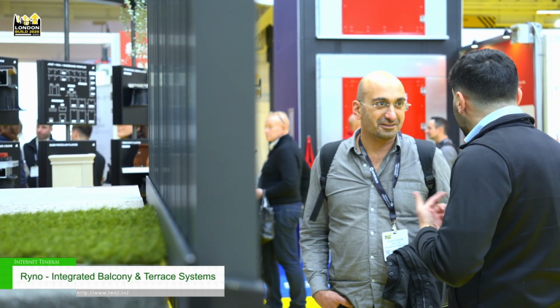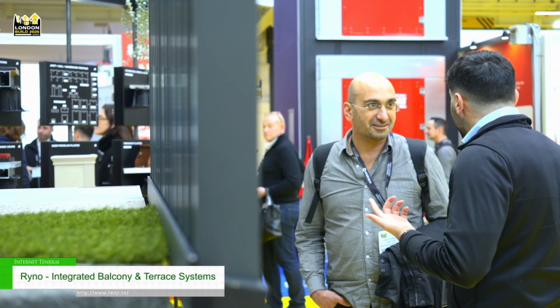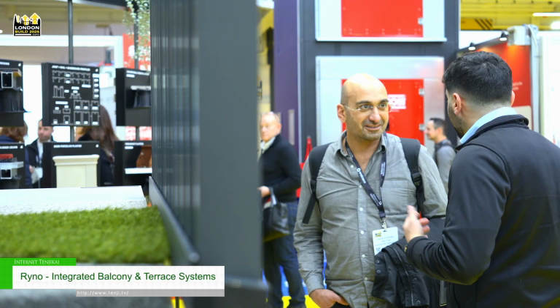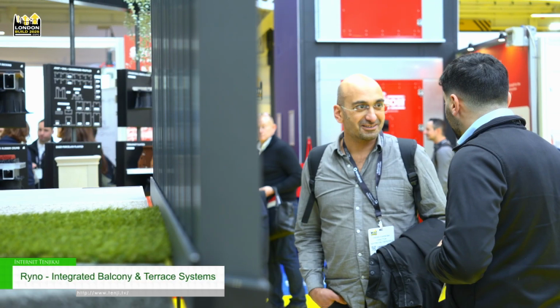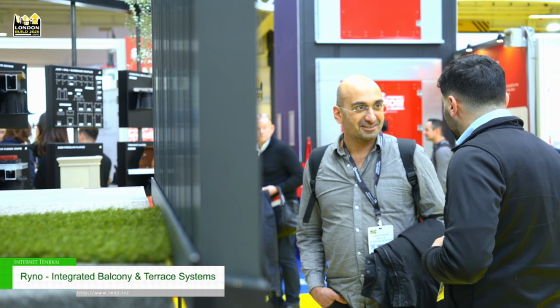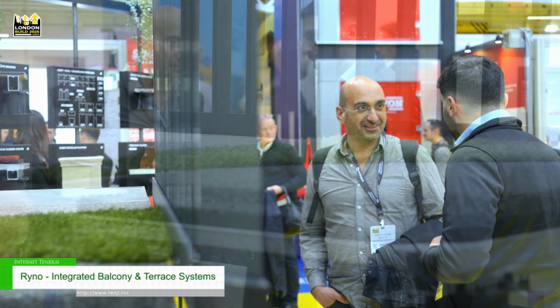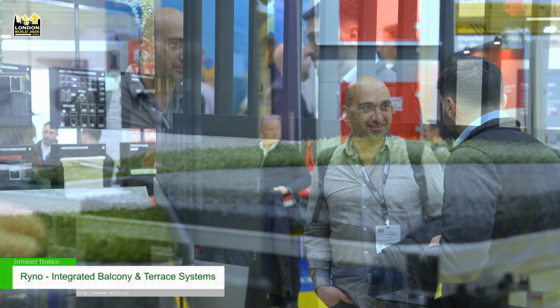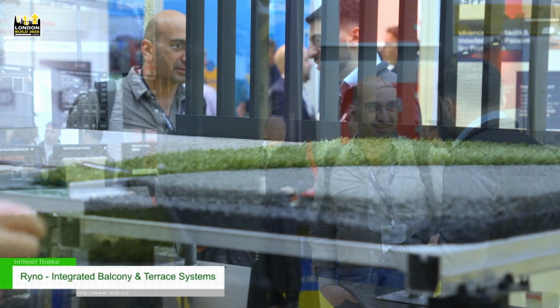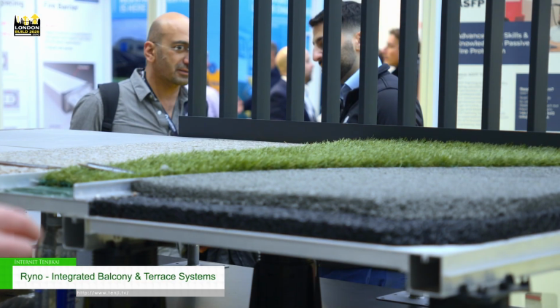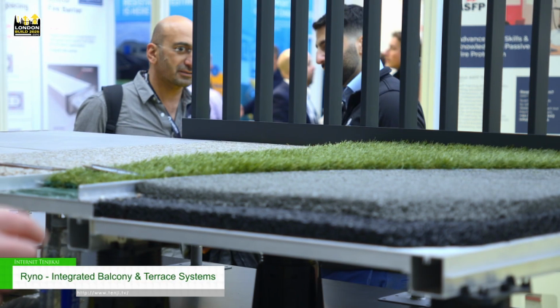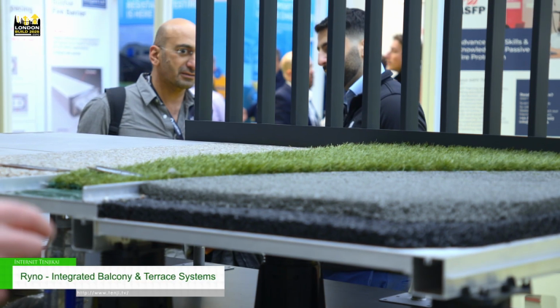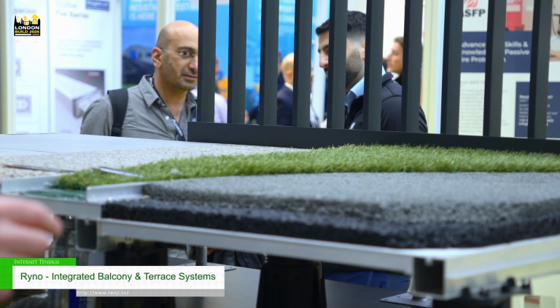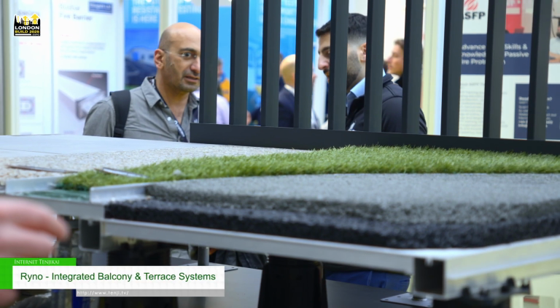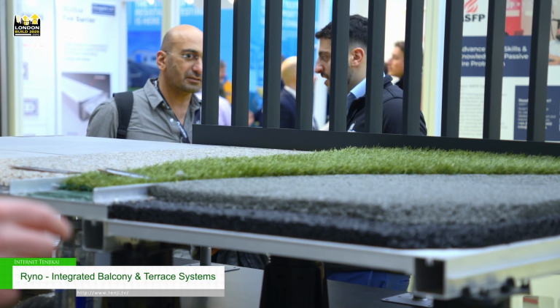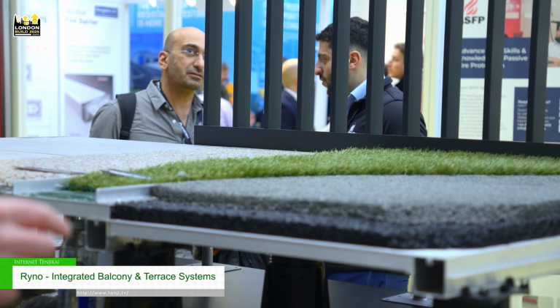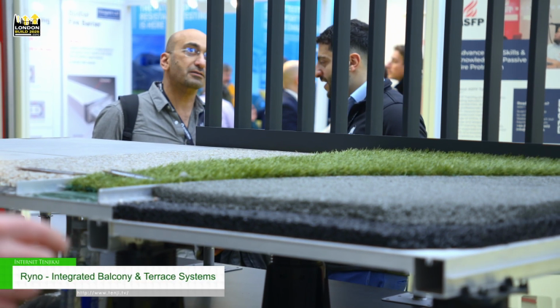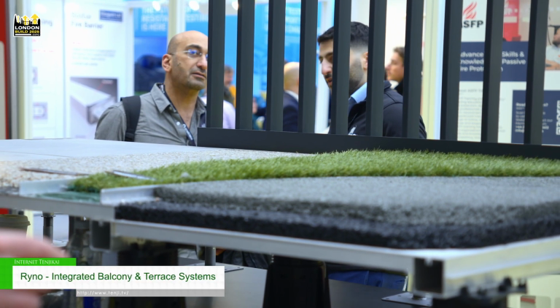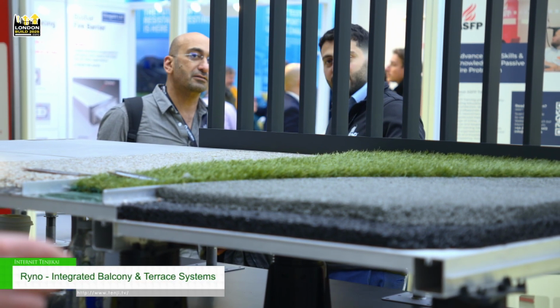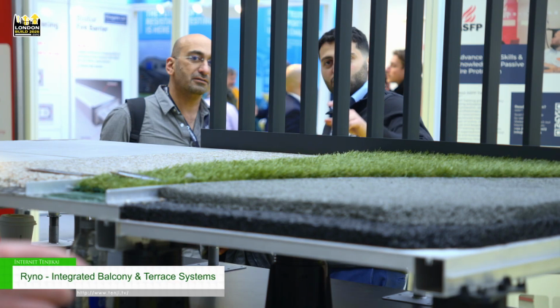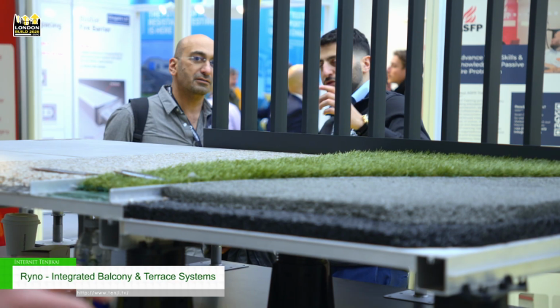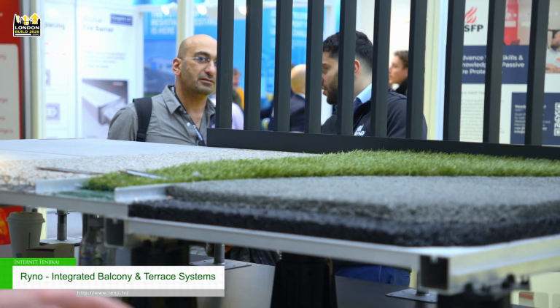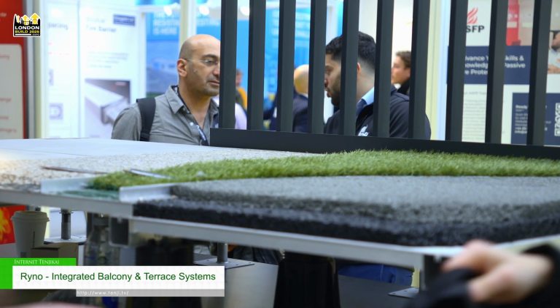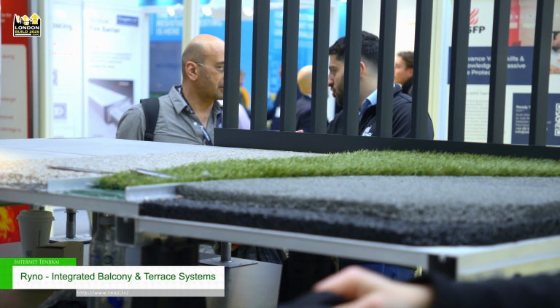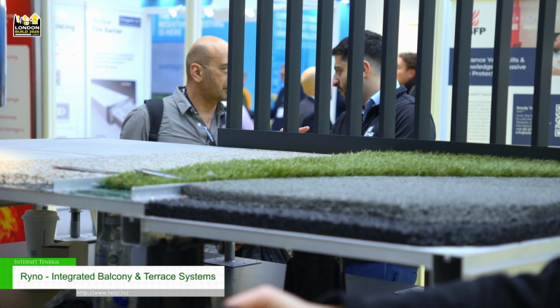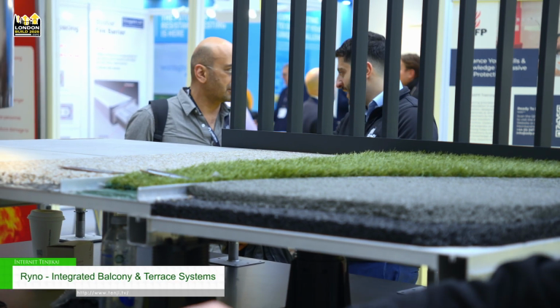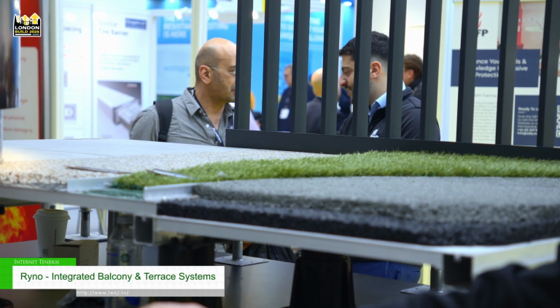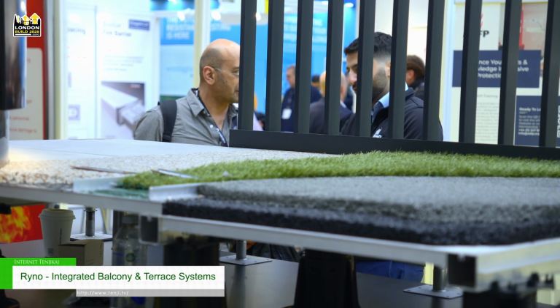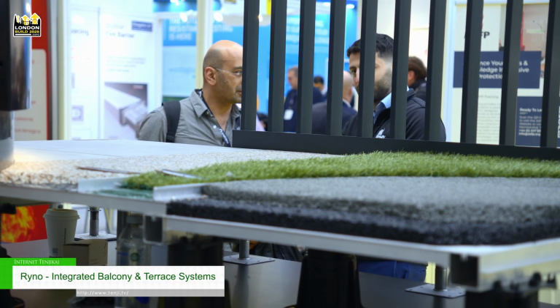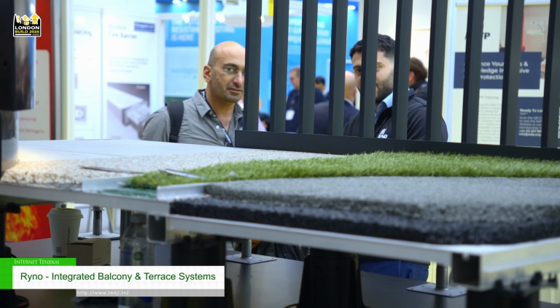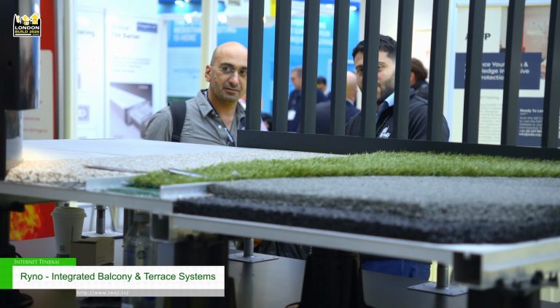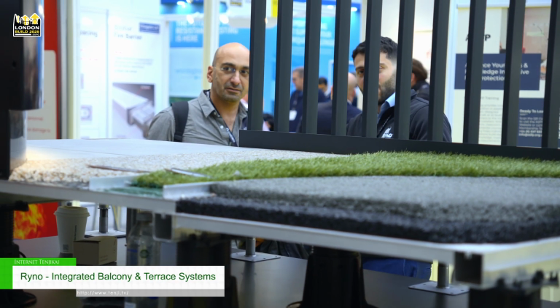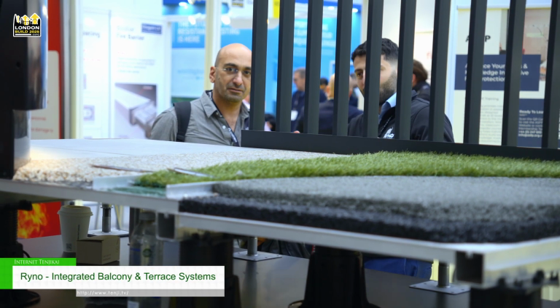We're also showcasing the integrated systems for our resin bound gravel, wet pool rubber, and interfacing with our paving systems and also our integrated planter systems as well.